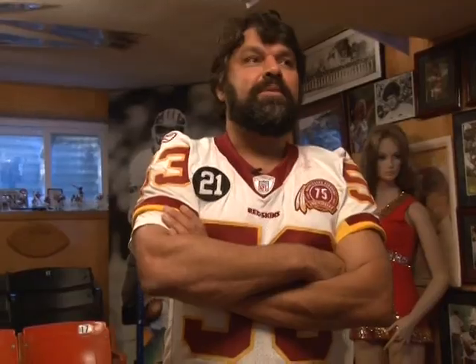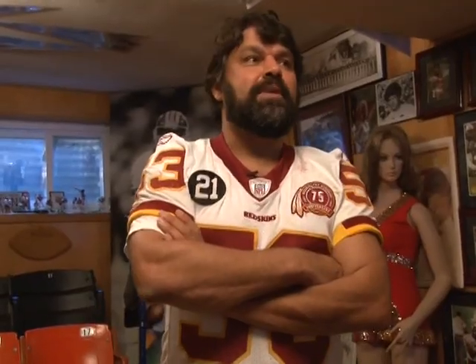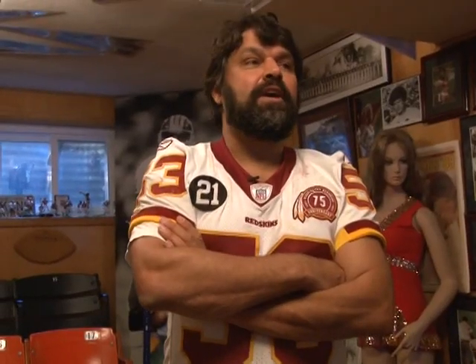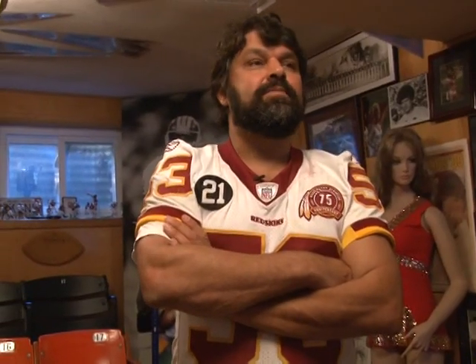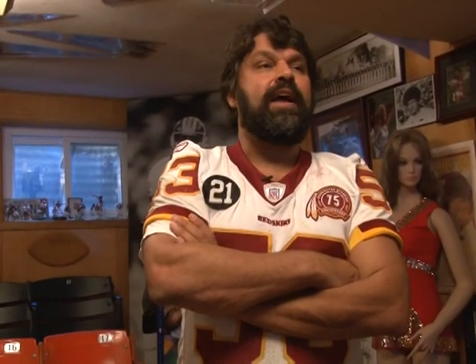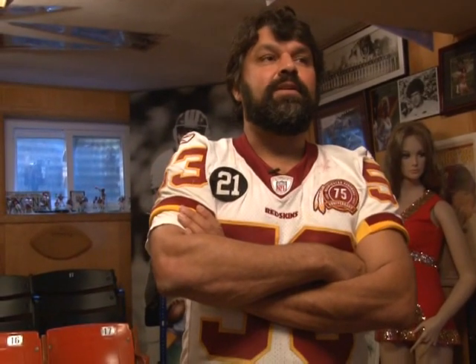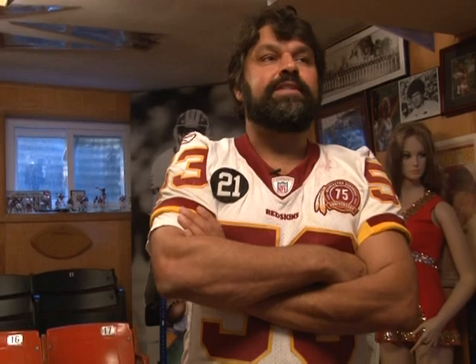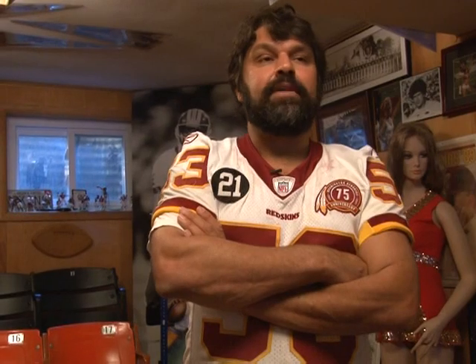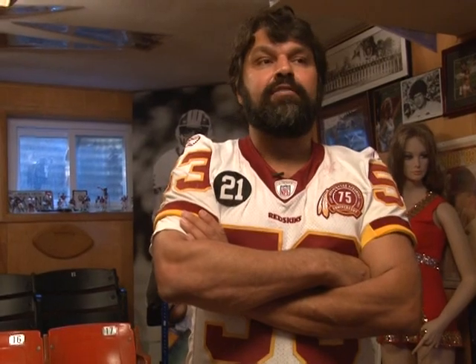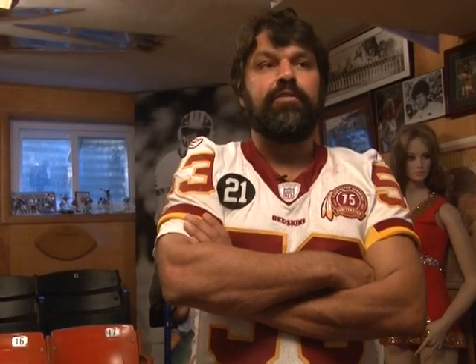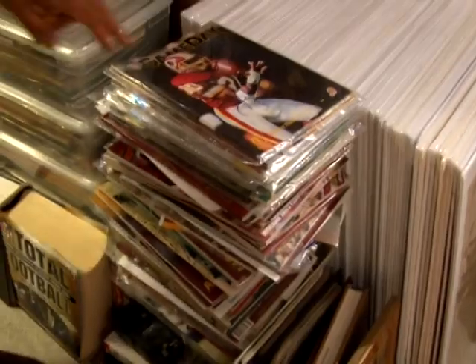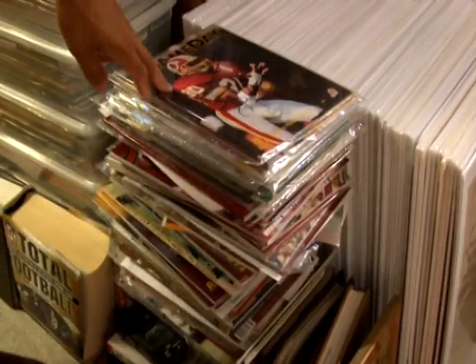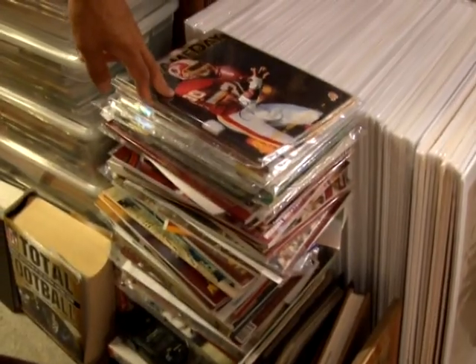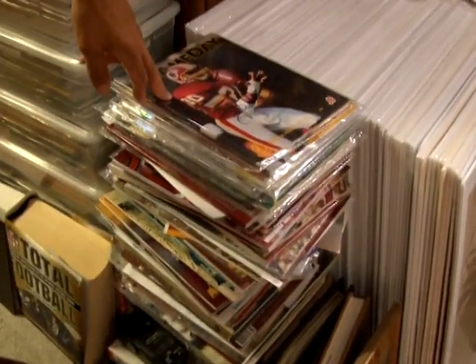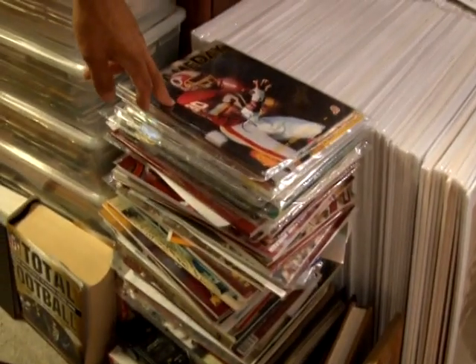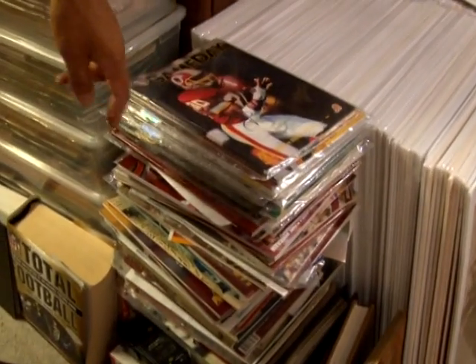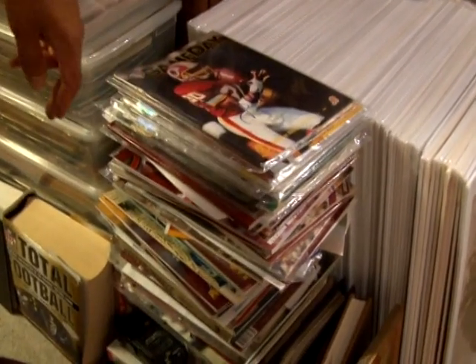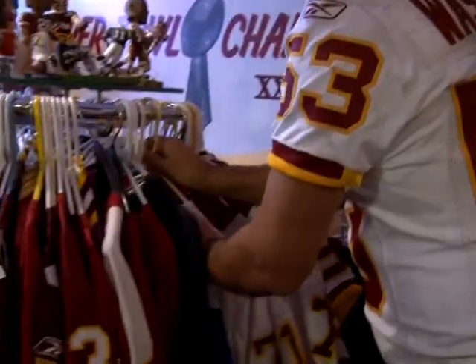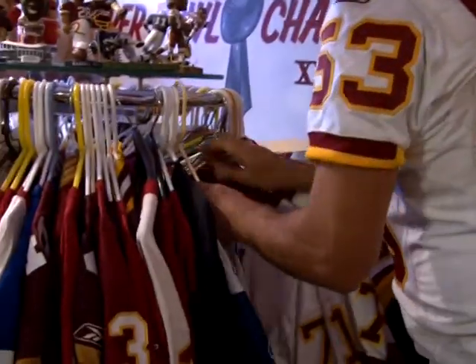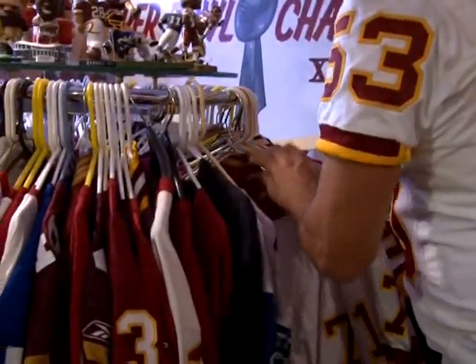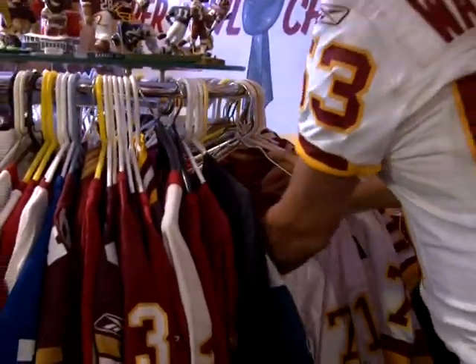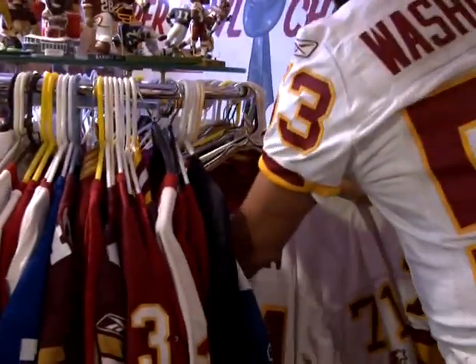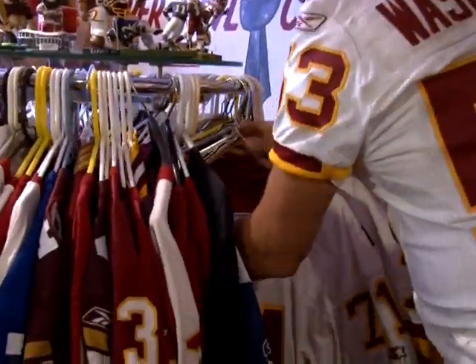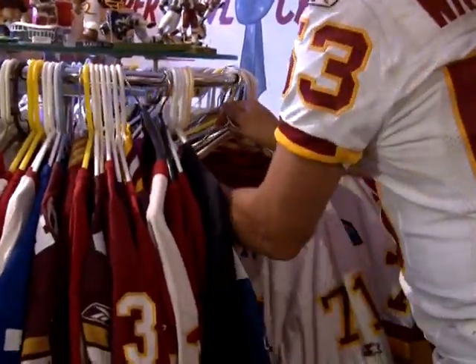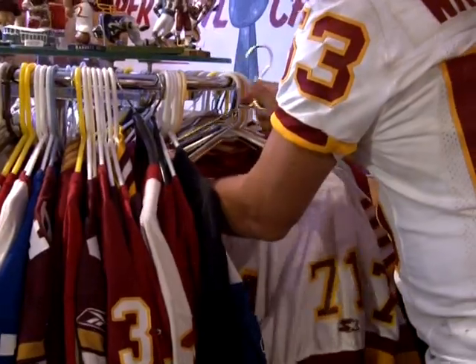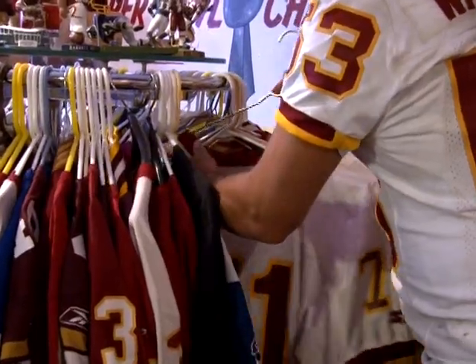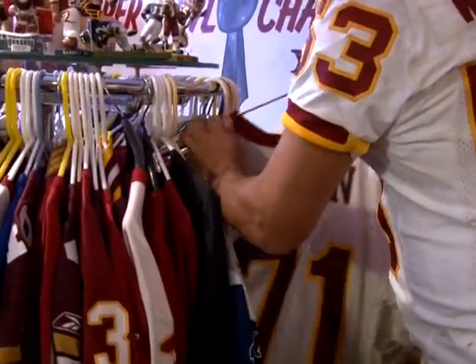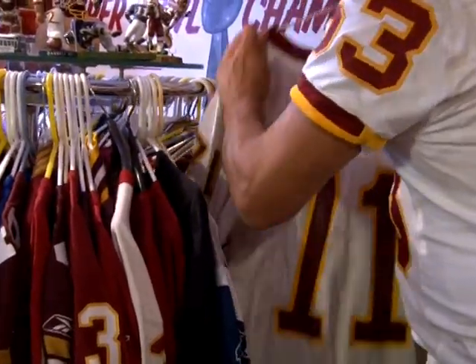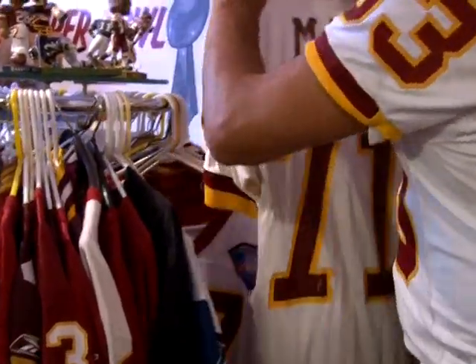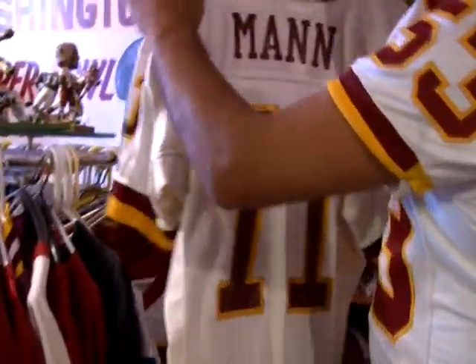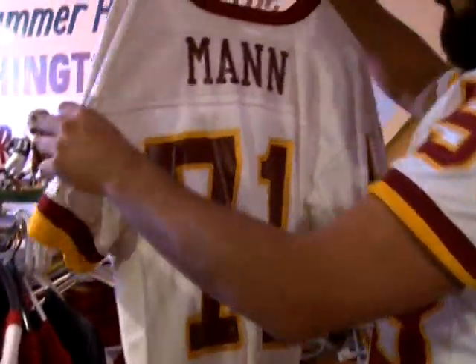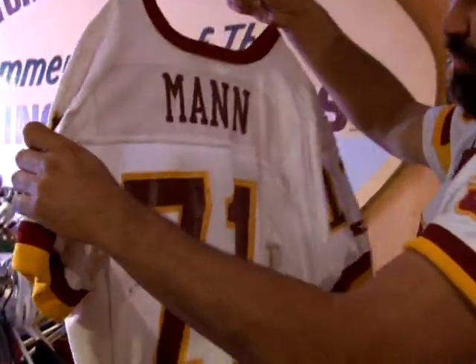When people ask me how many items I have, it's so hard to say. I mean, I have over a thousand different Redskin programs. I'd say certainly over a couple hundred or a few hundred game-used jerseys.